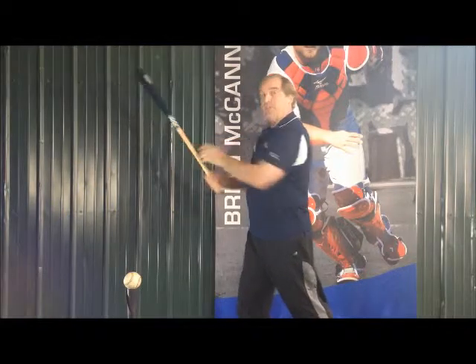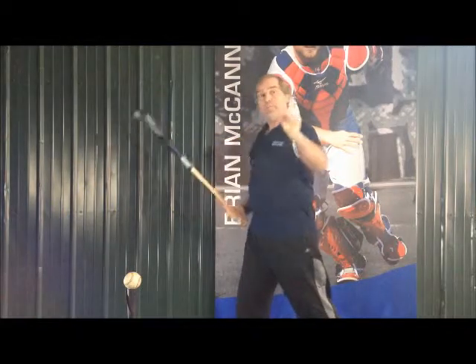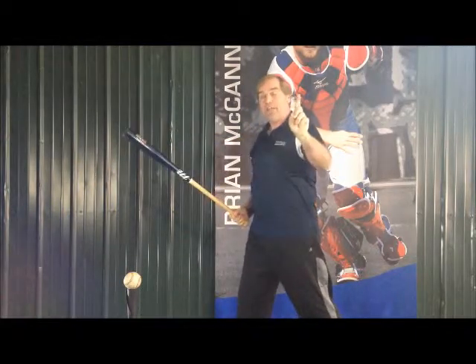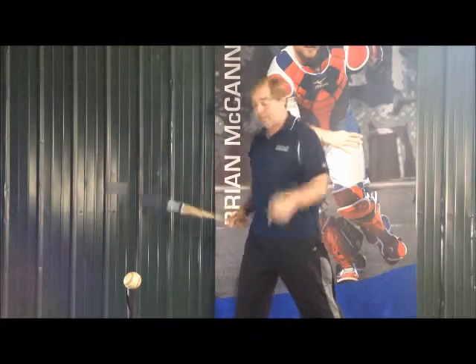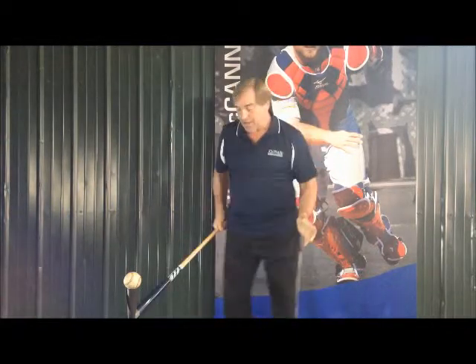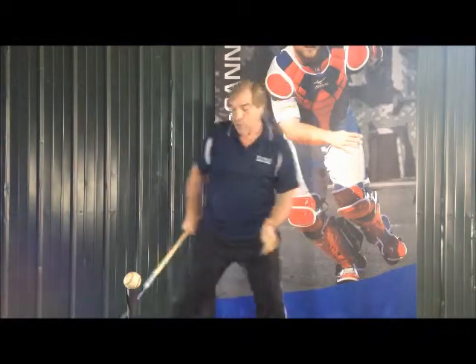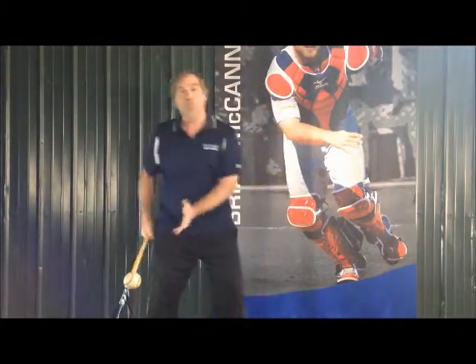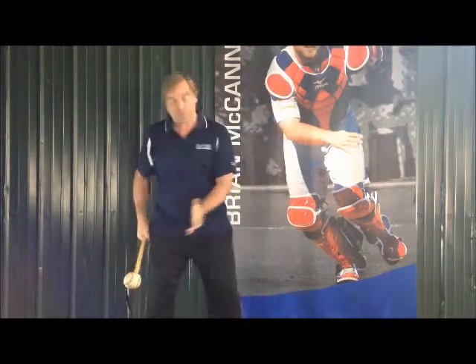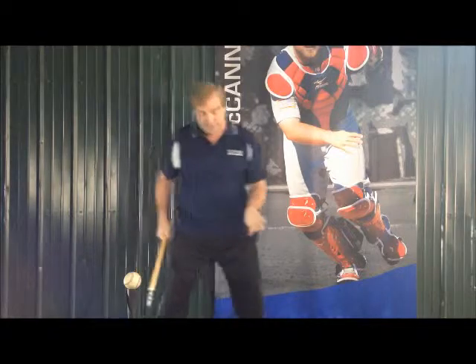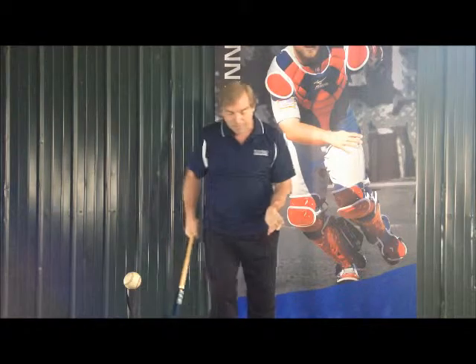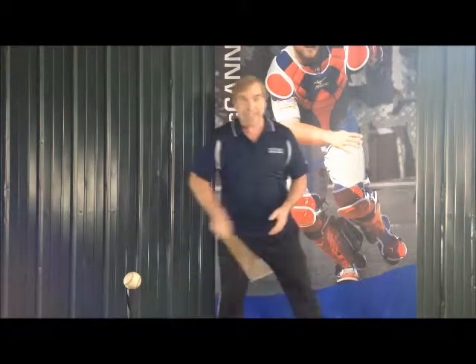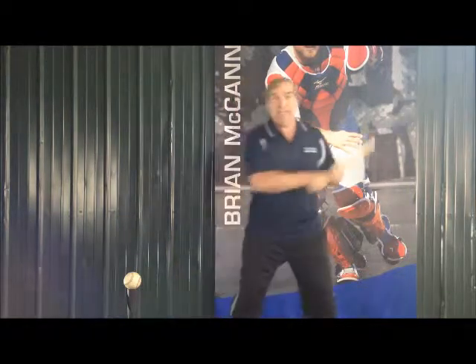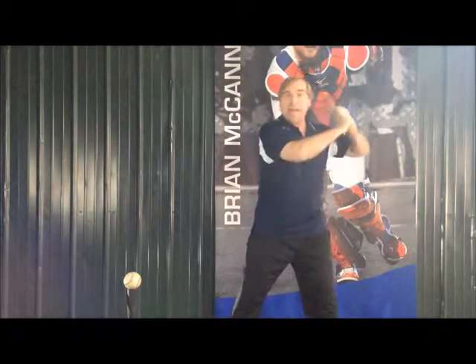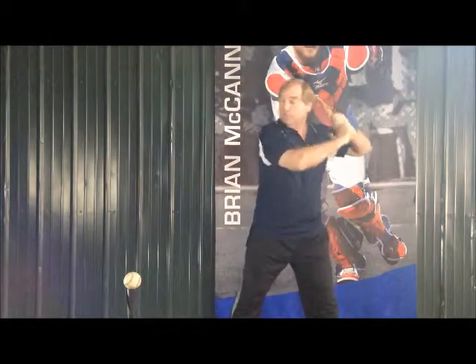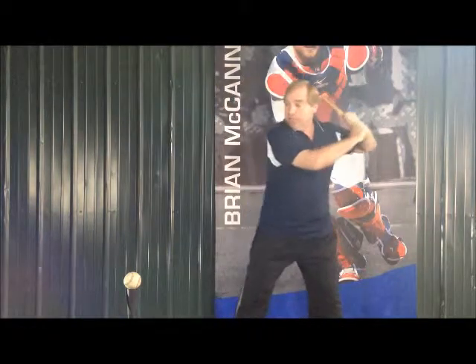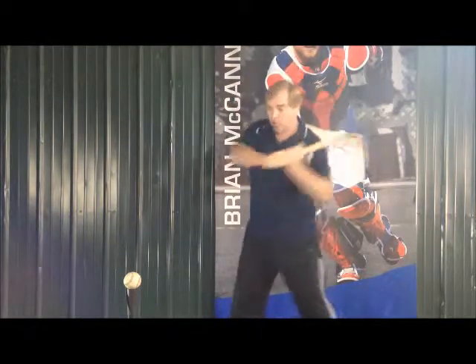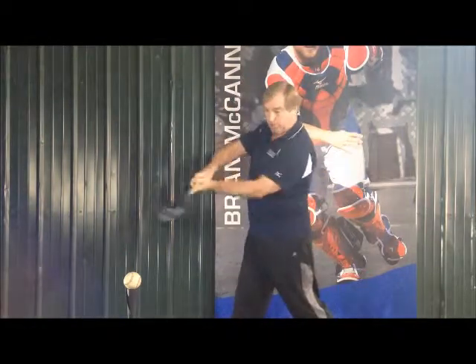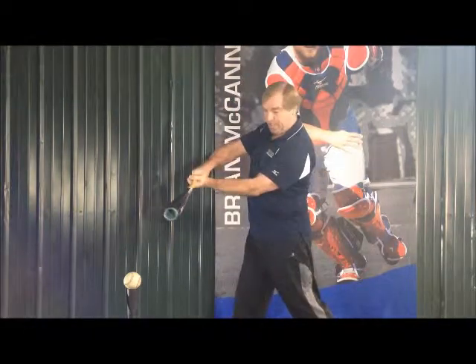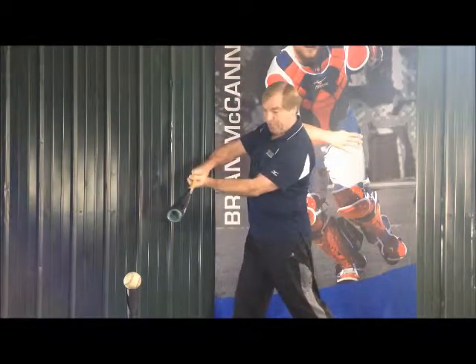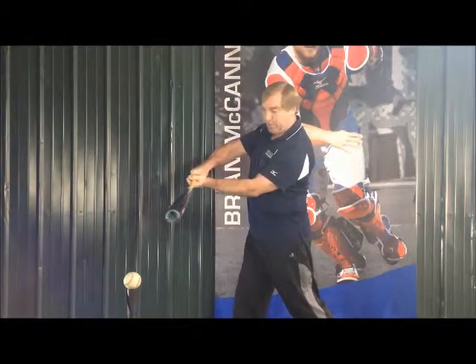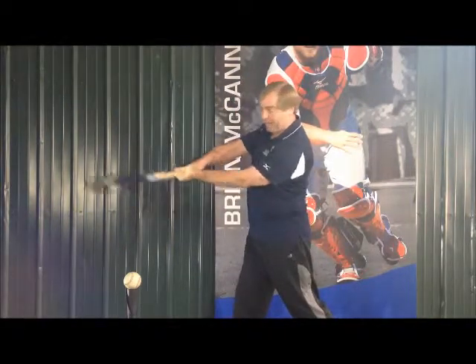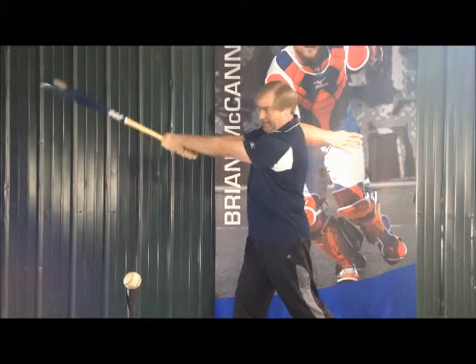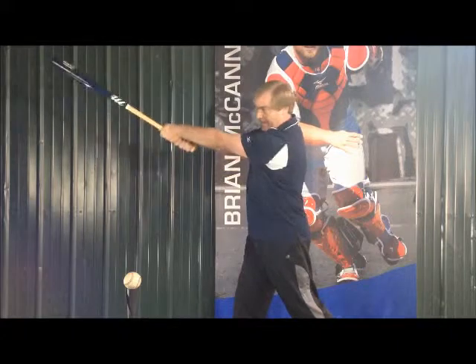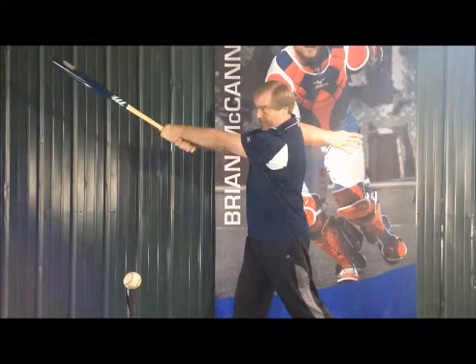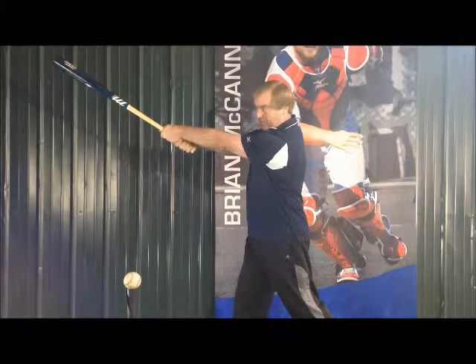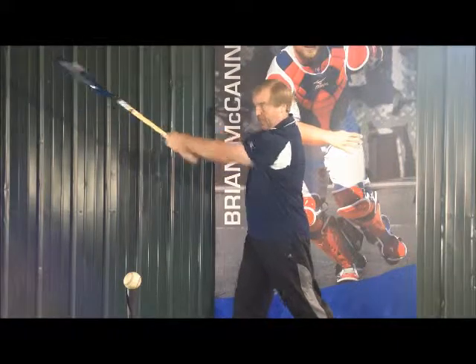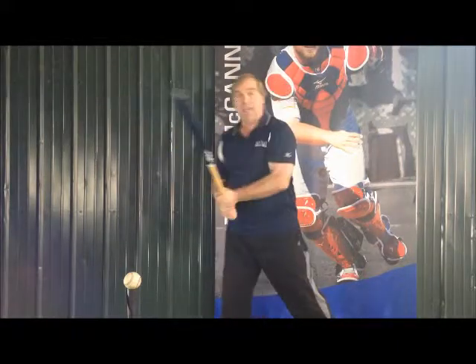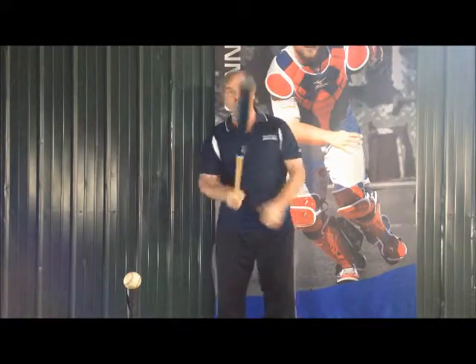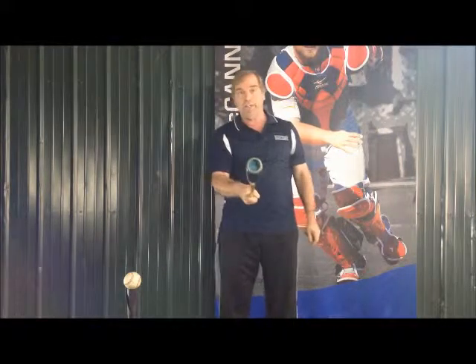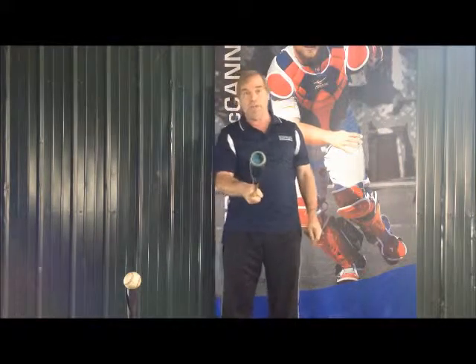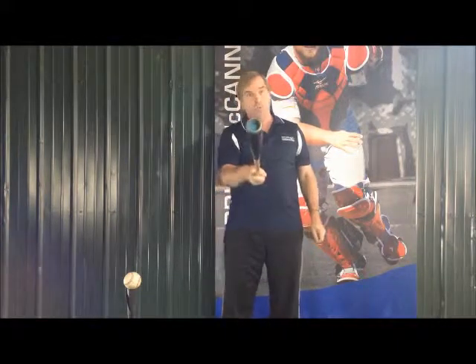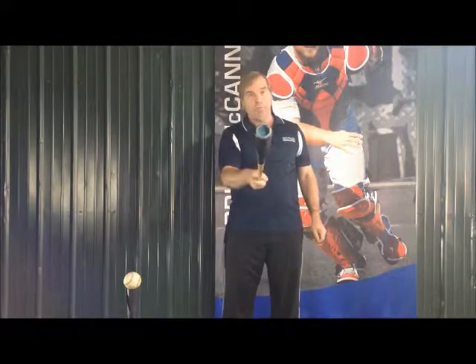So the key to hitting a tee: don't get too close to the tee. Get back and allow yourself to get your arms extended for contact and then get extension through there. And we always want to hit line drives in baseball.